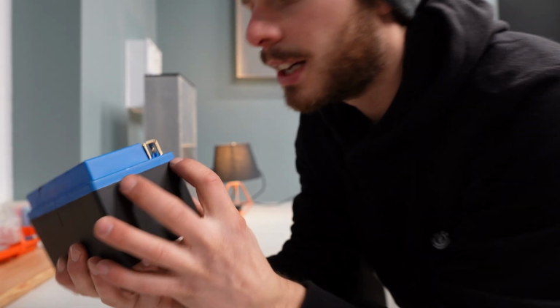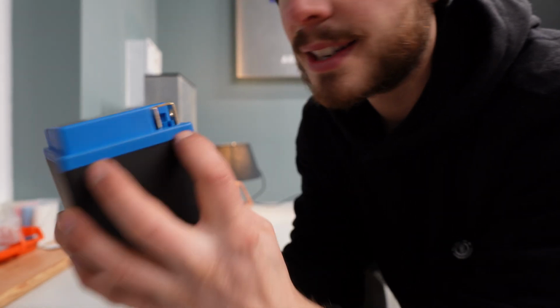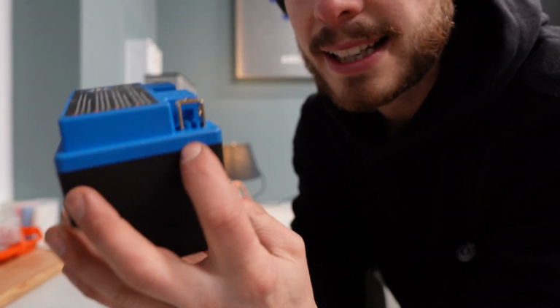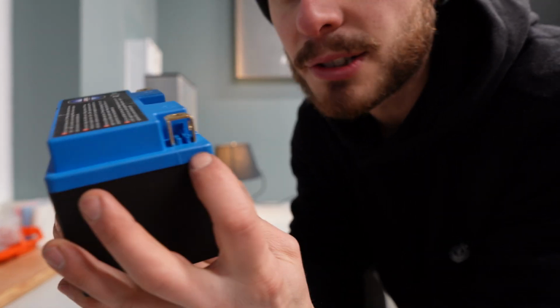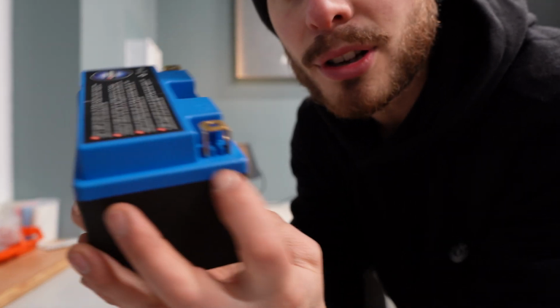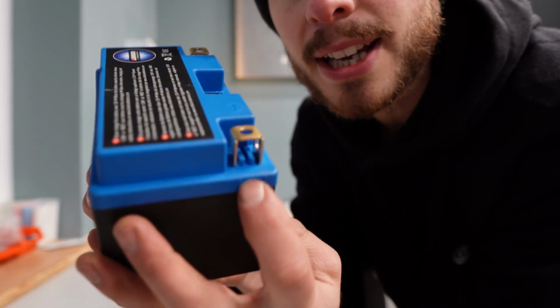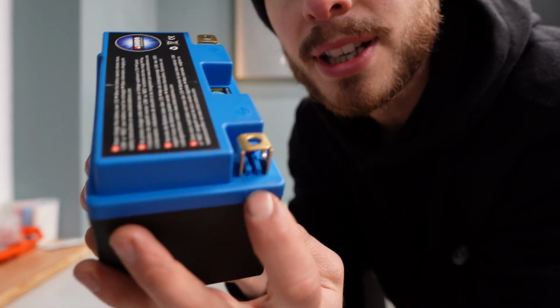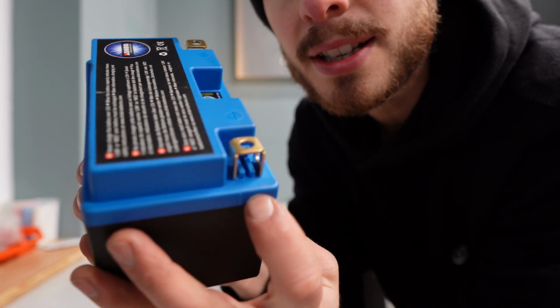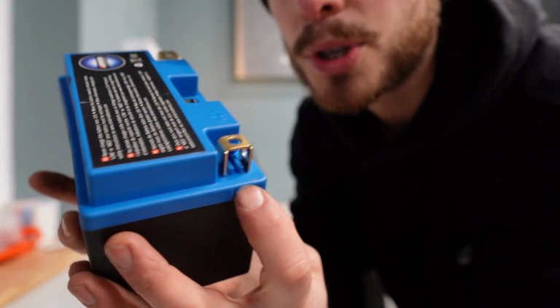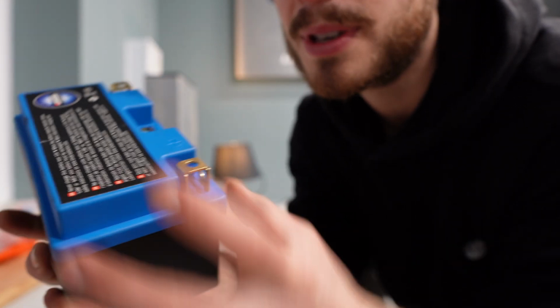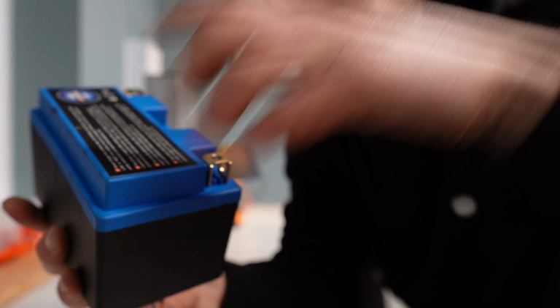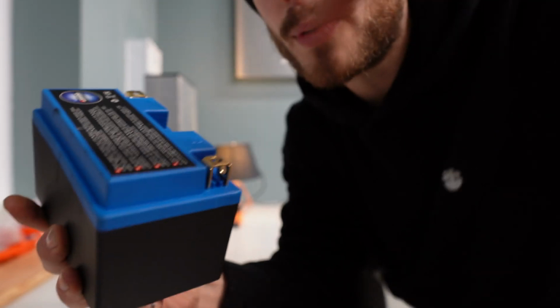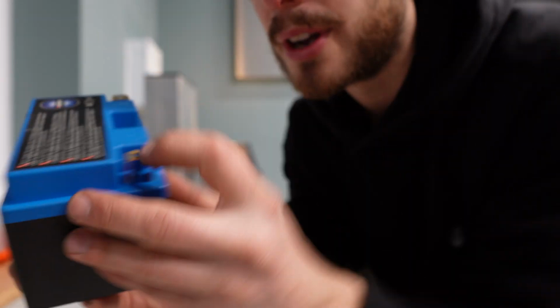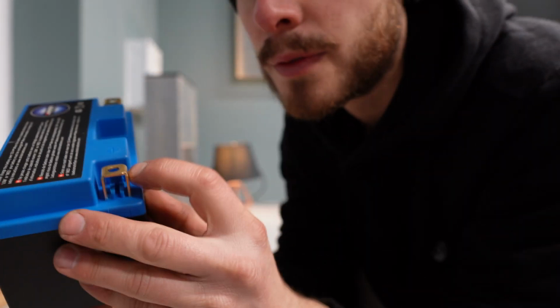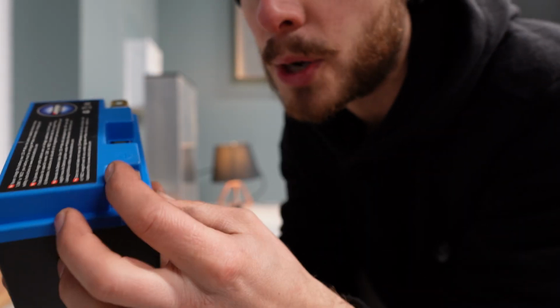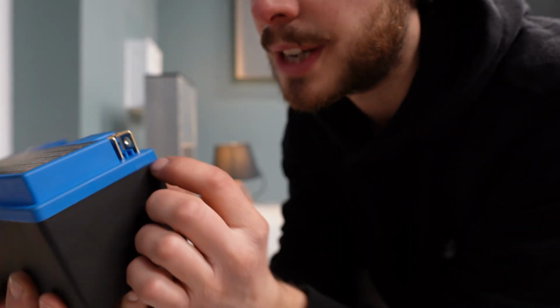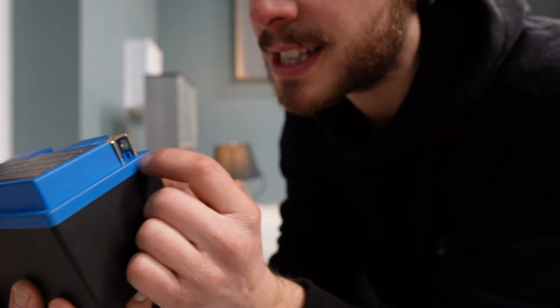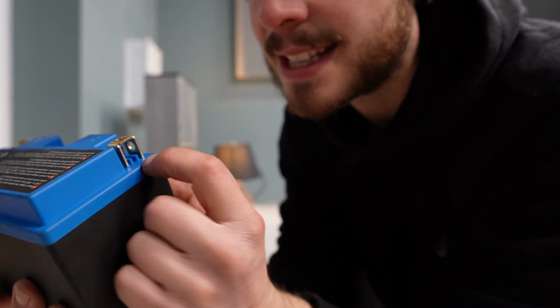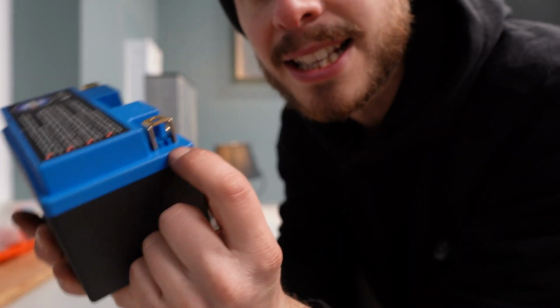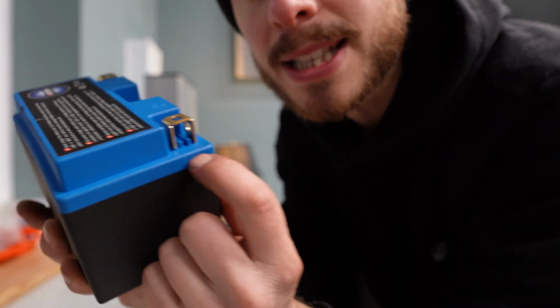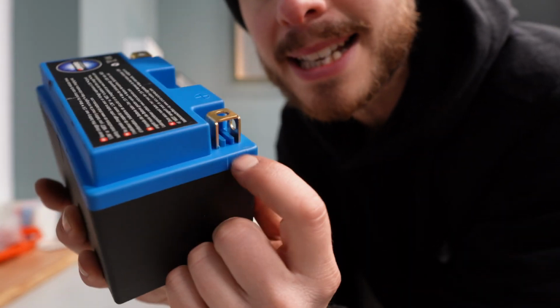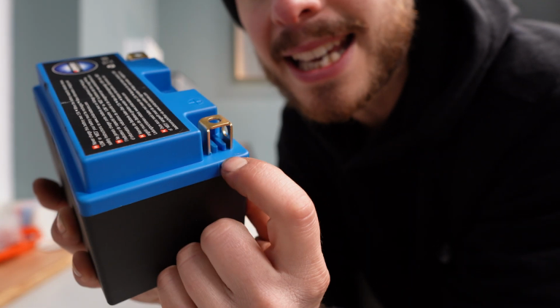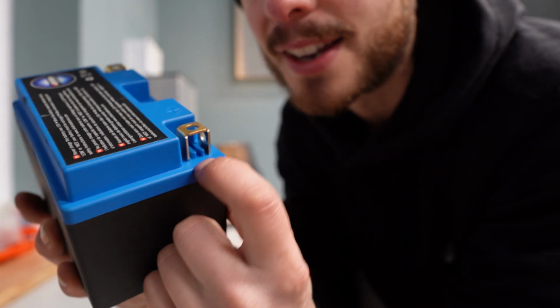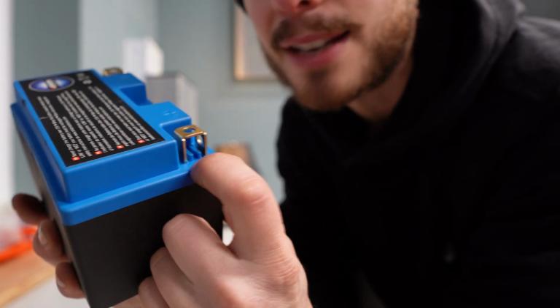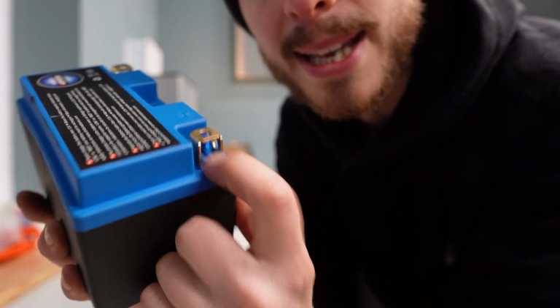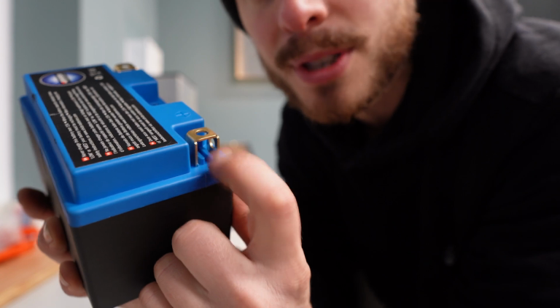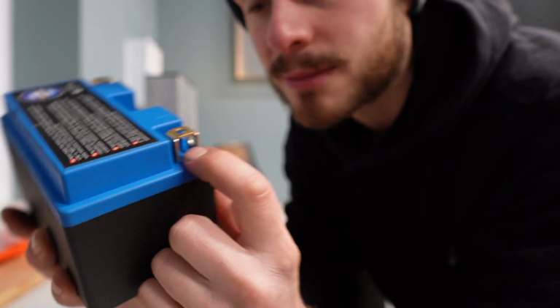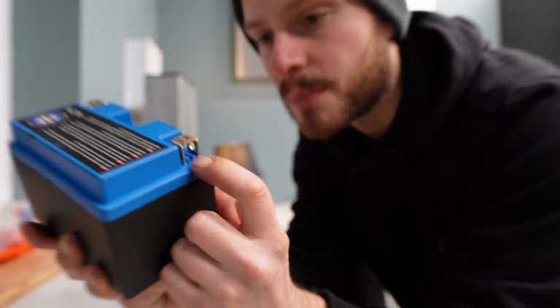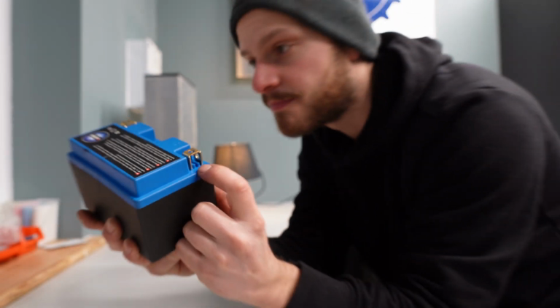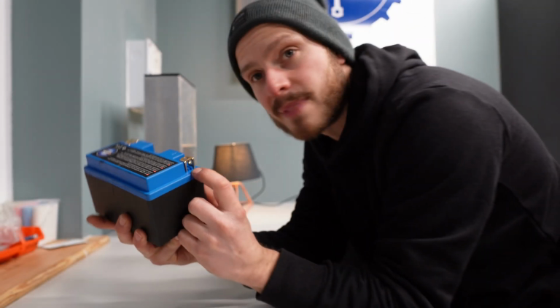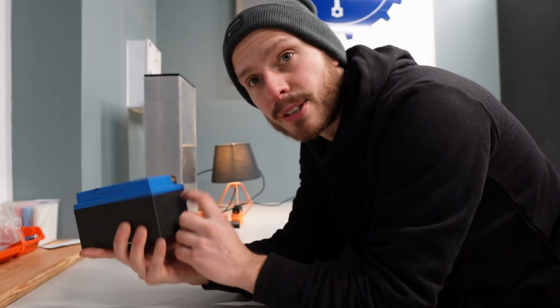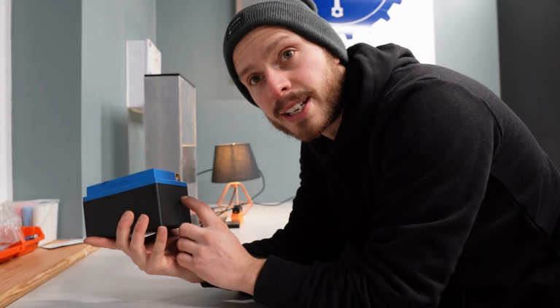I can see it has this little slotted section in here, so I'm assuming that the top went on over the posts and they slid these little bits of plastic in underneath to make it all sealed. But let's find out.